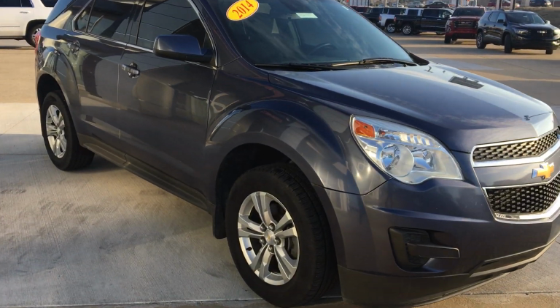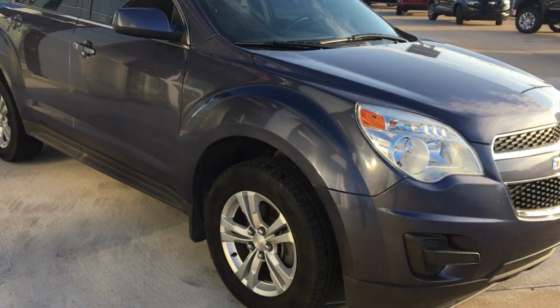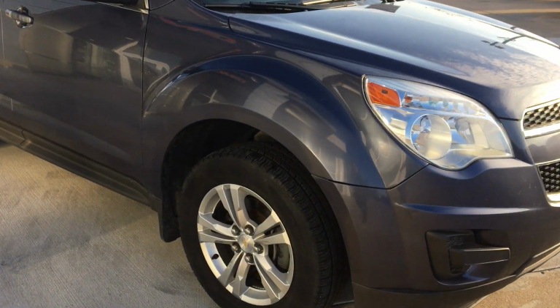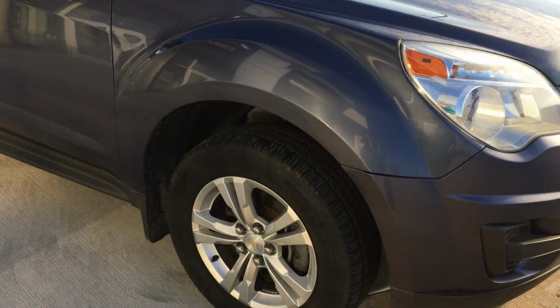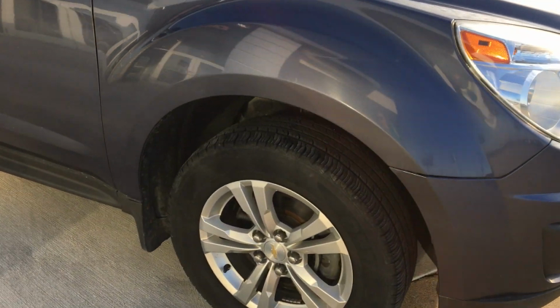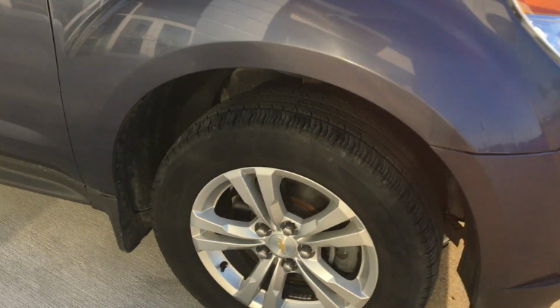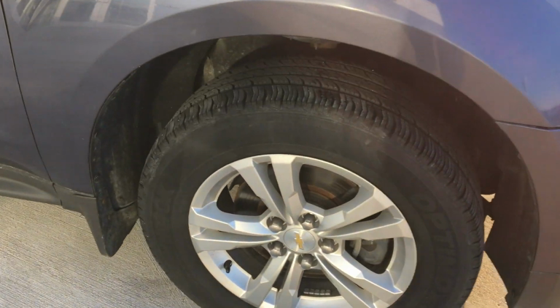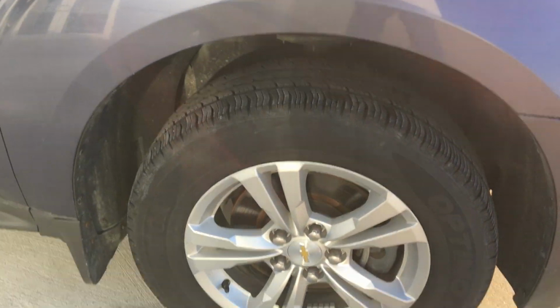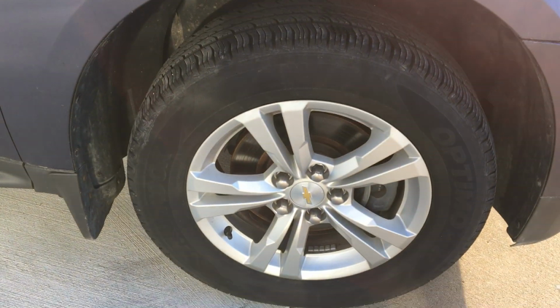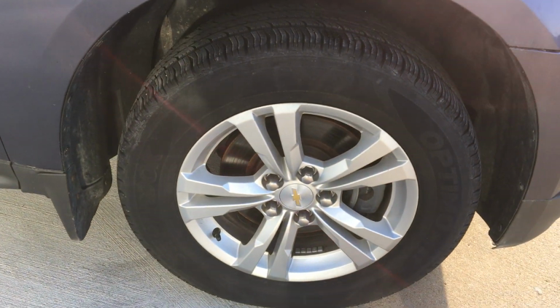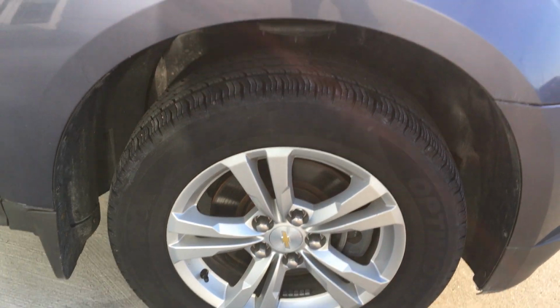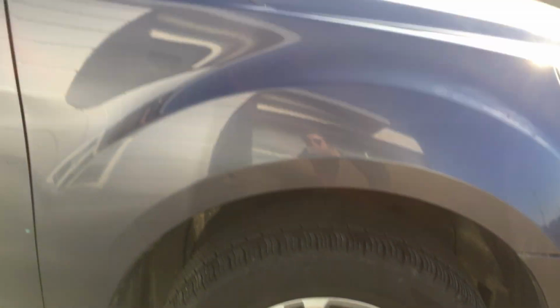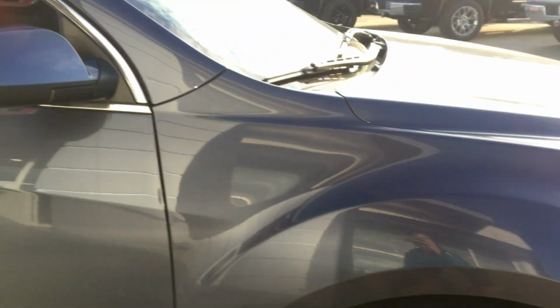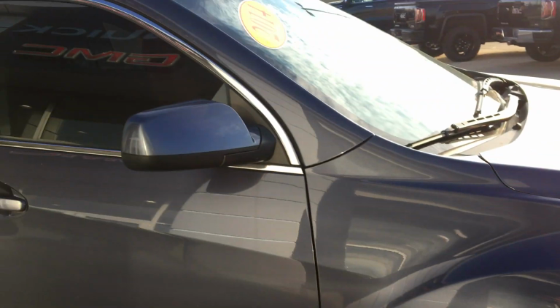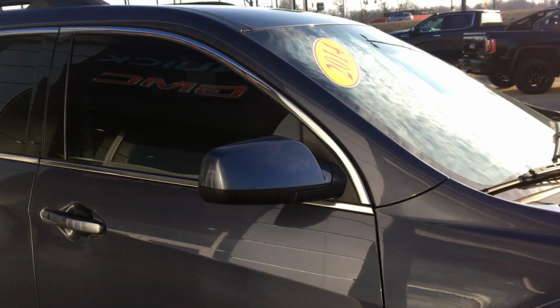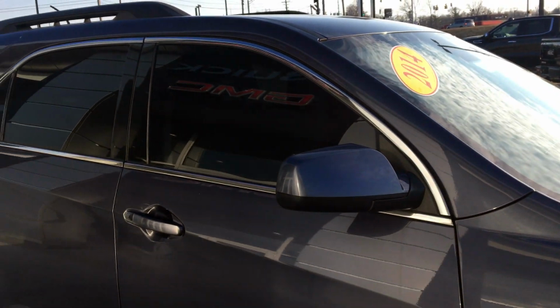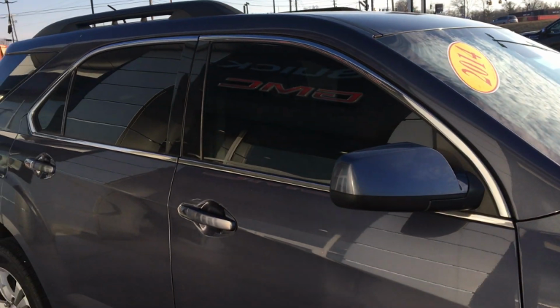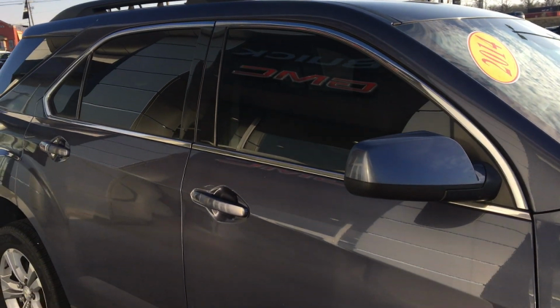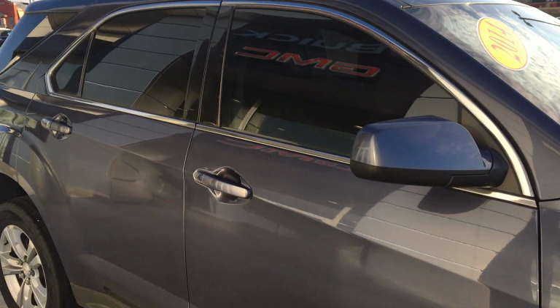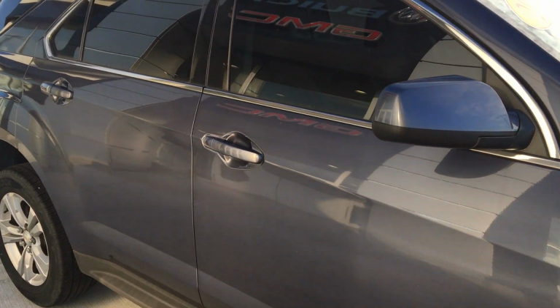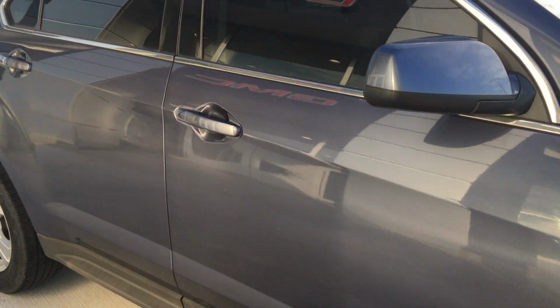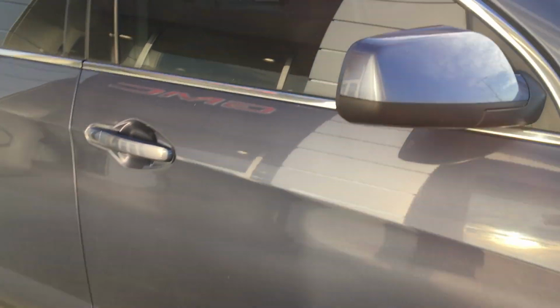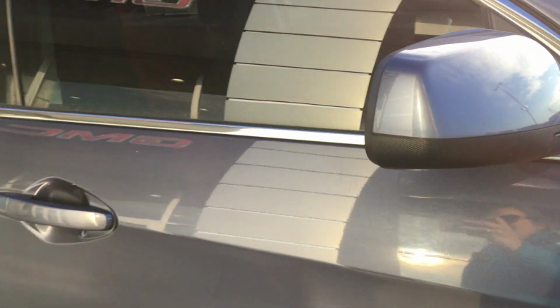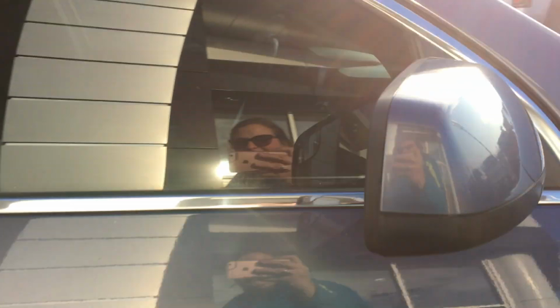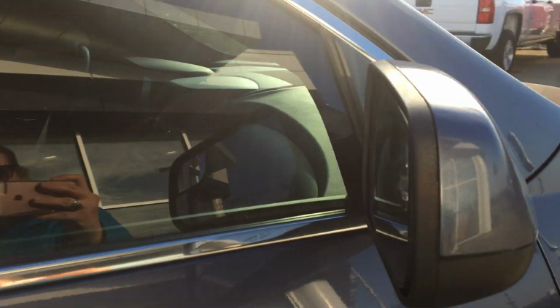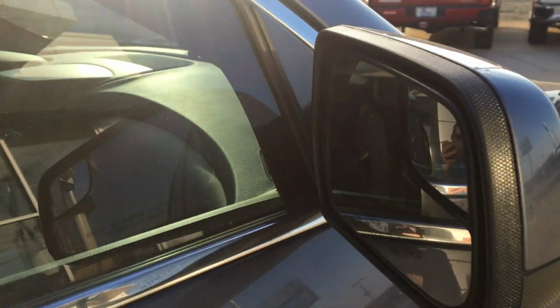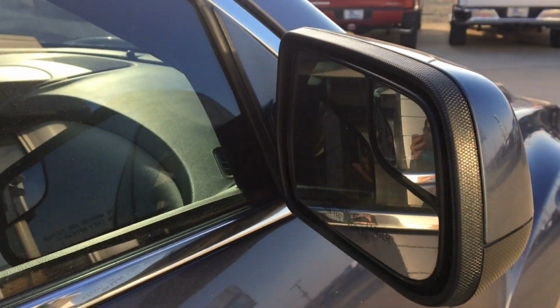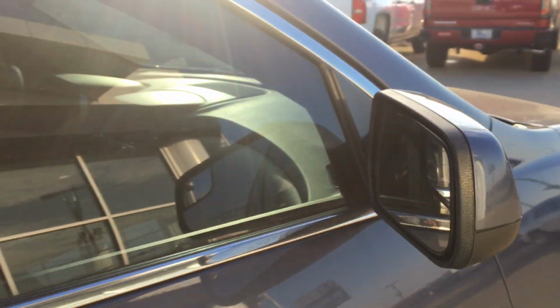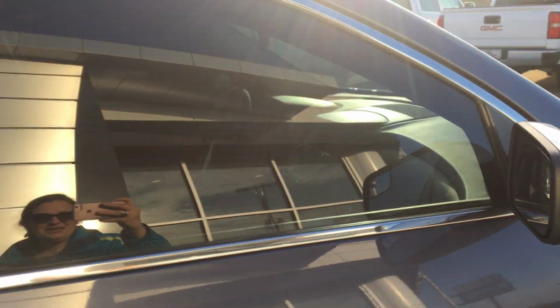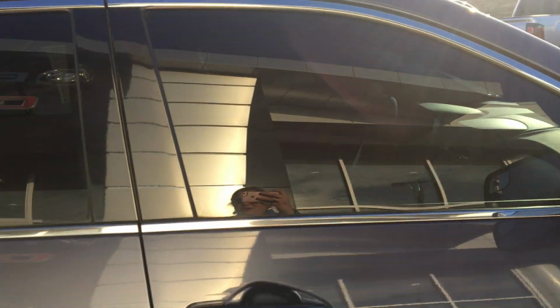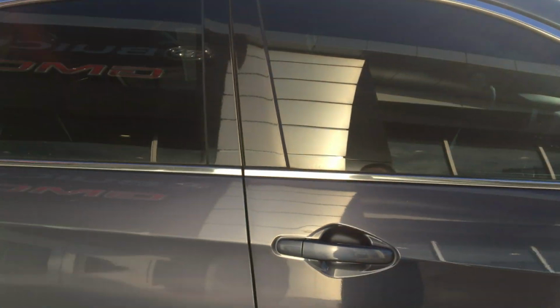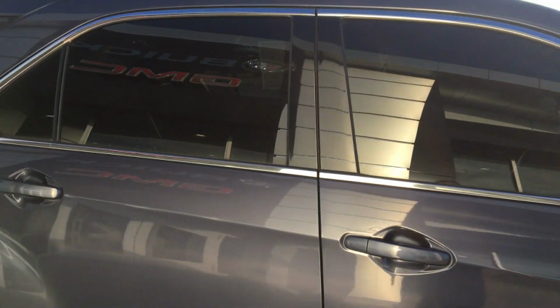This Equinox features 17 inch aluminum wheels, chrome trim throughout the exterior of the vehicle, heated exterior mirrors and dark privacy glass.